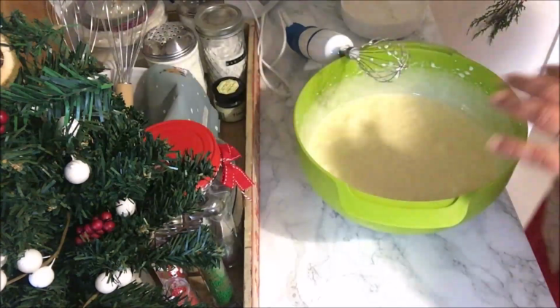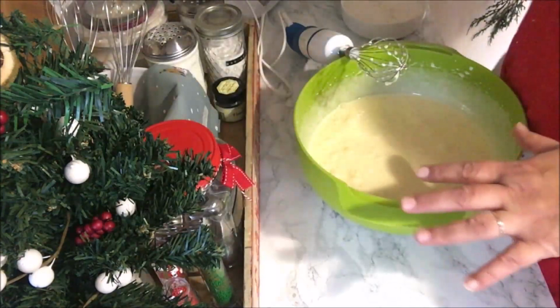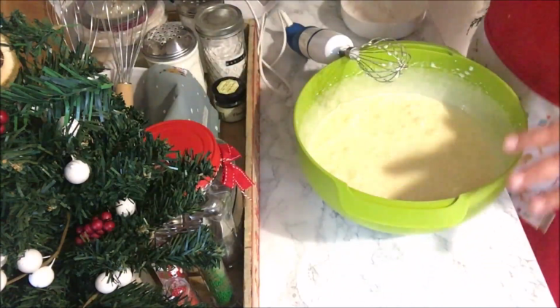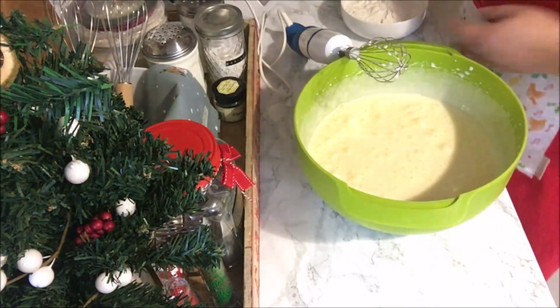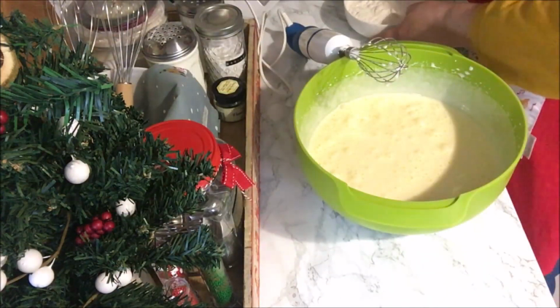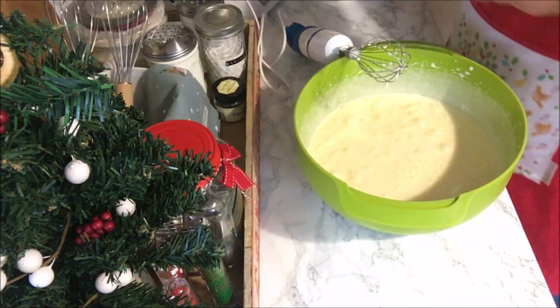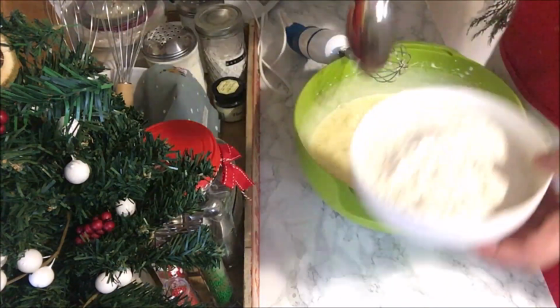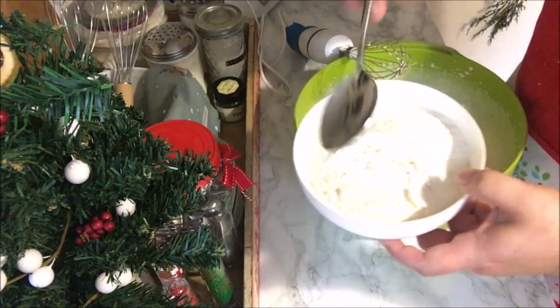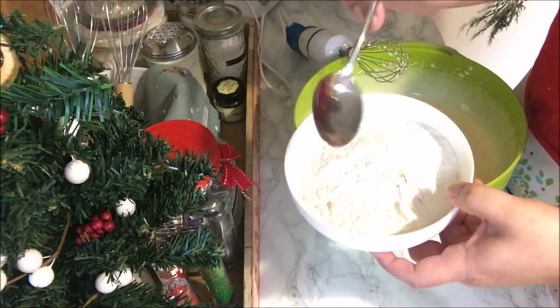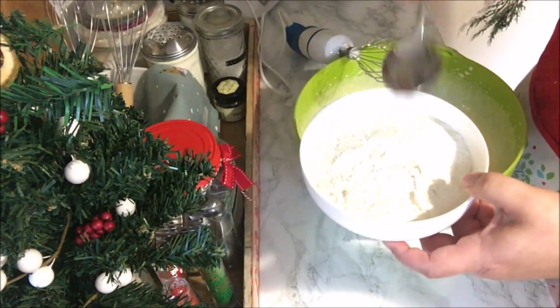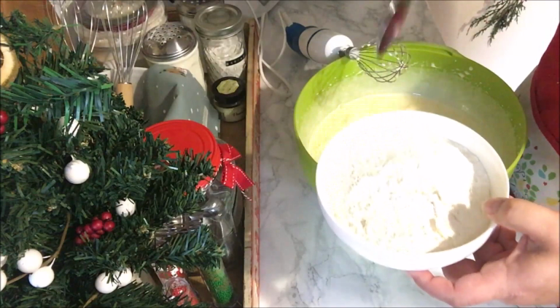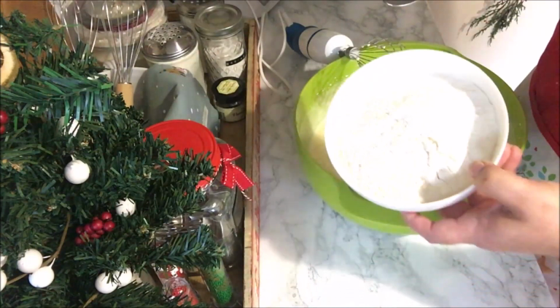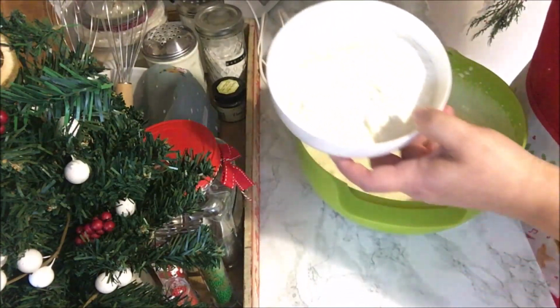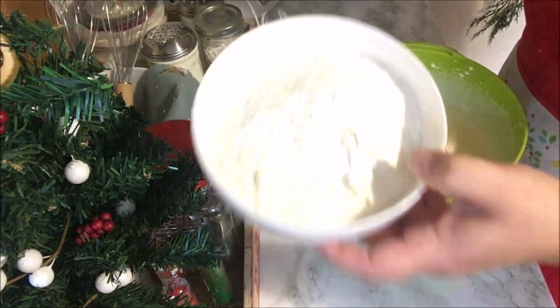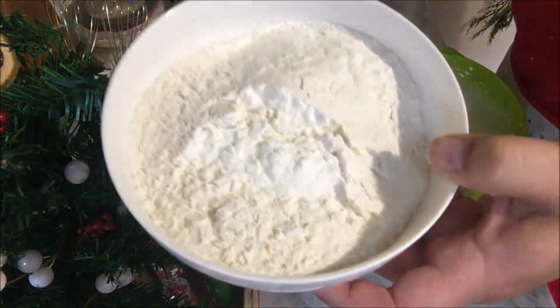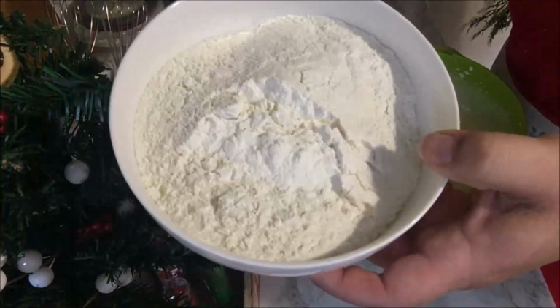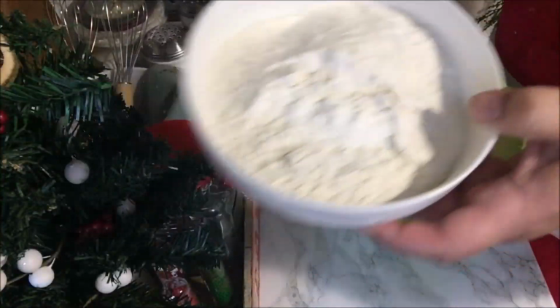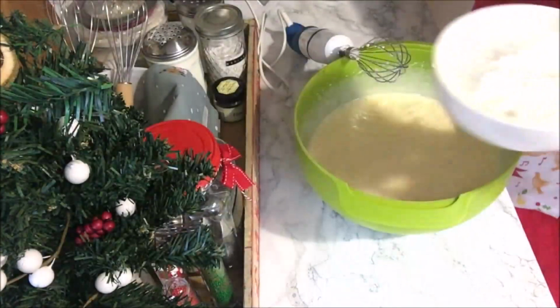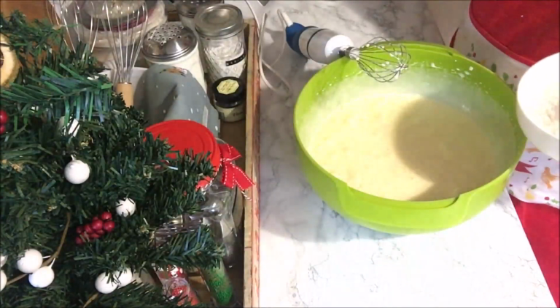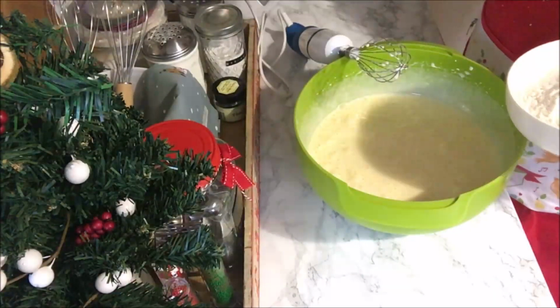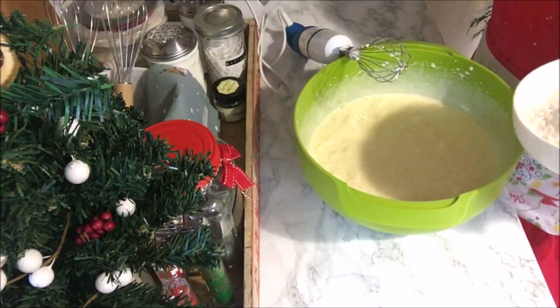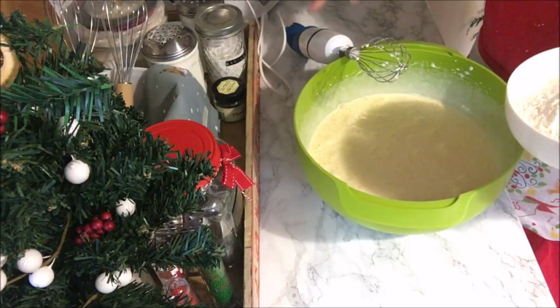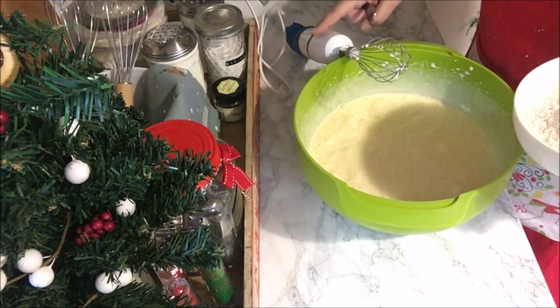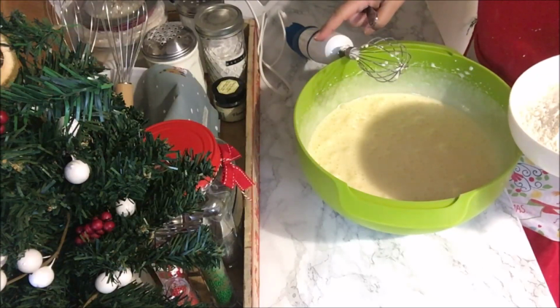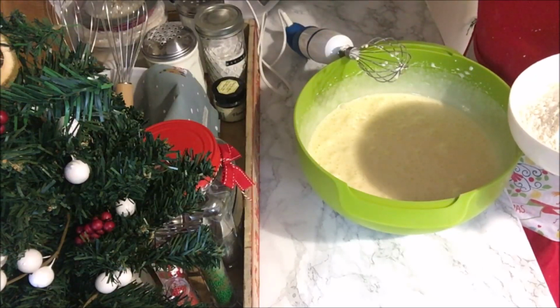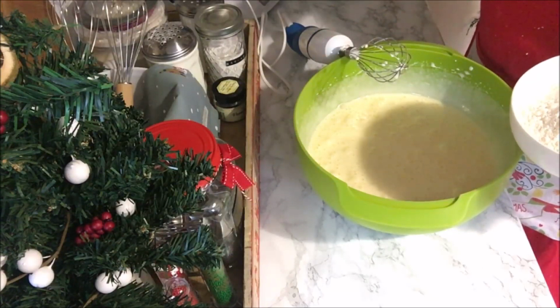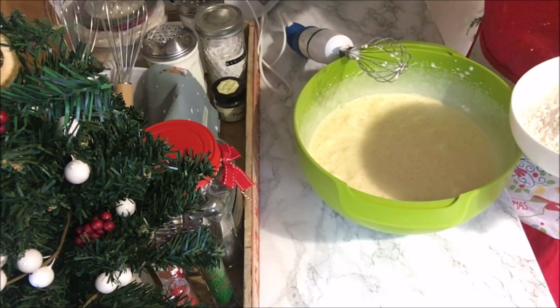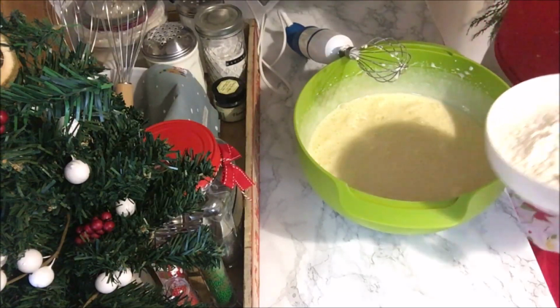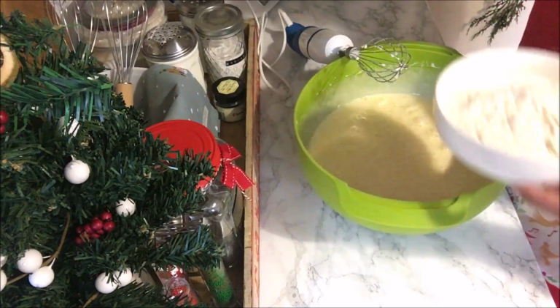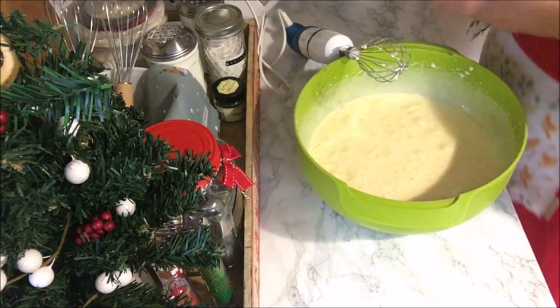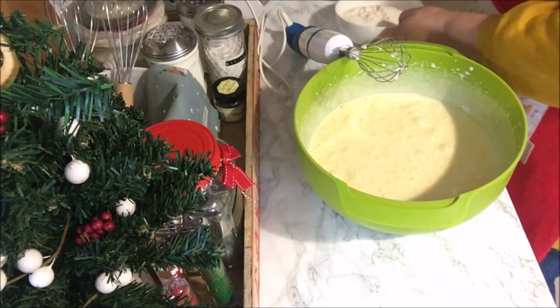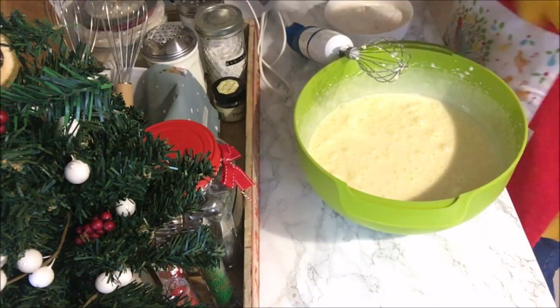Now you're going to add in the flour one full spoon at a time, and you're going to have your mixer on a very low setting — like number one — as you add it in.